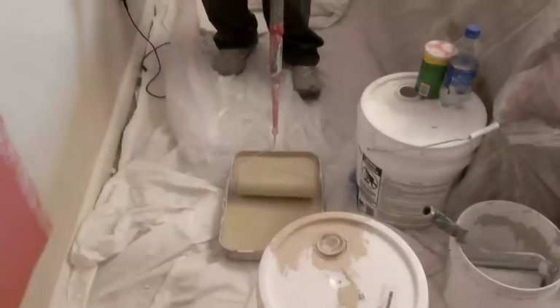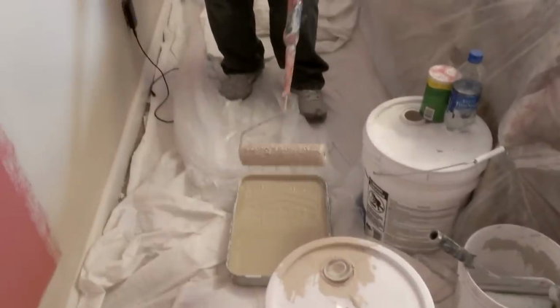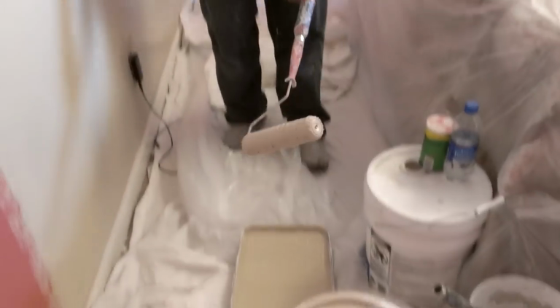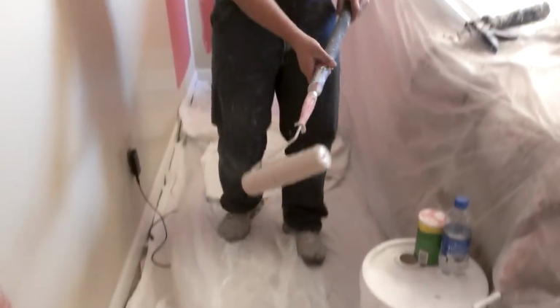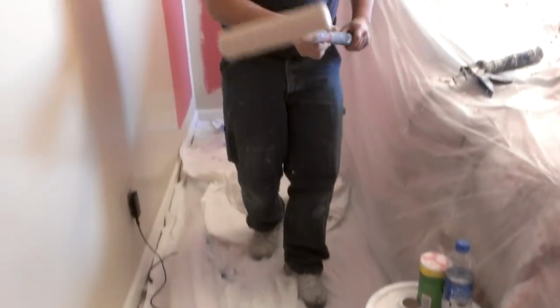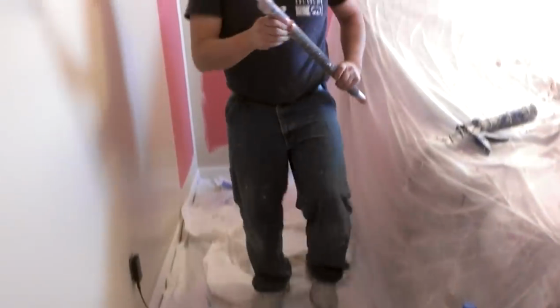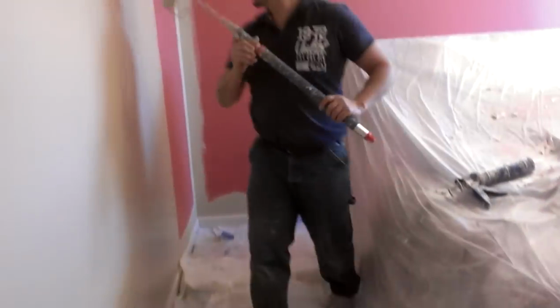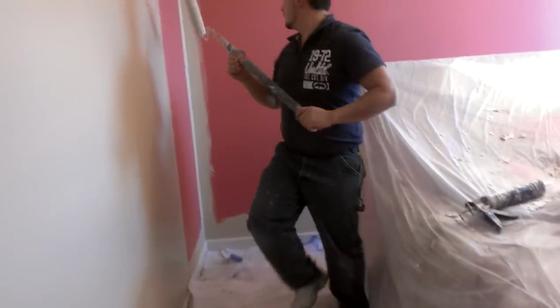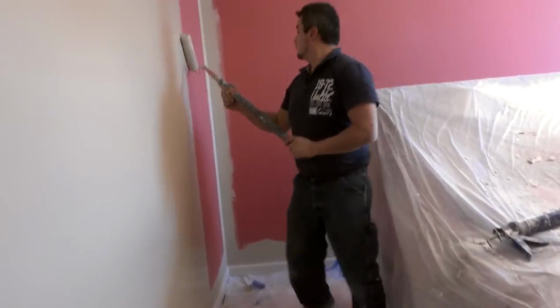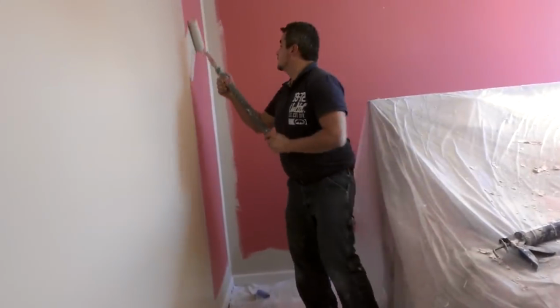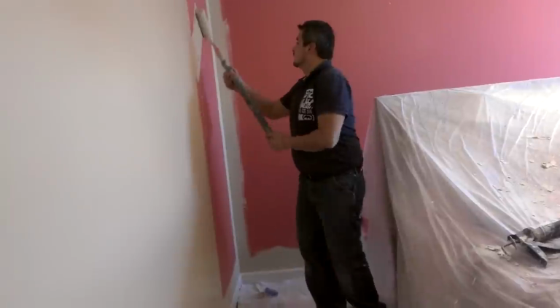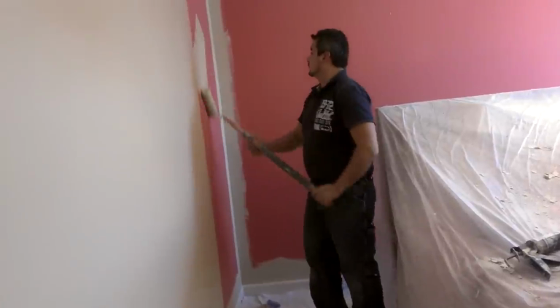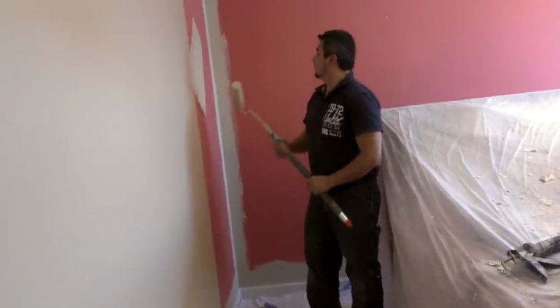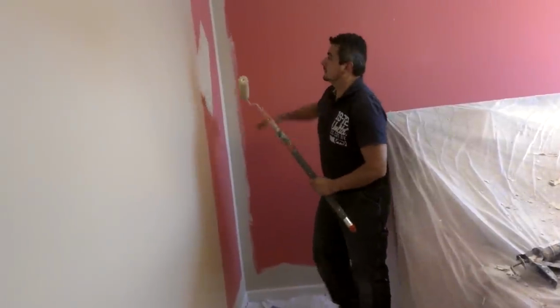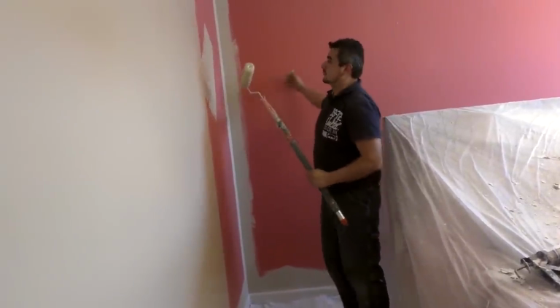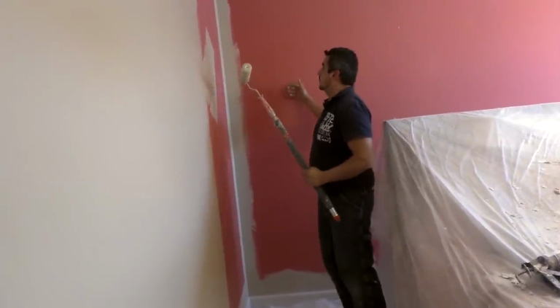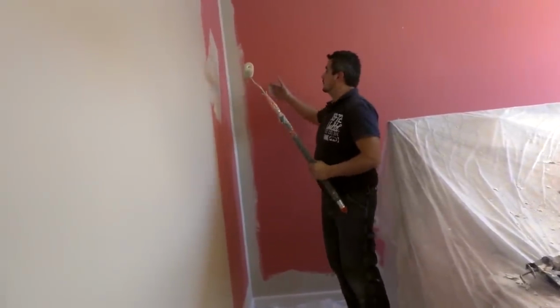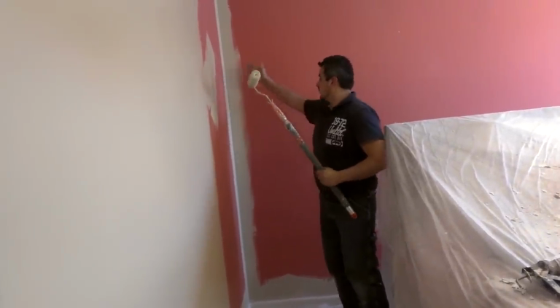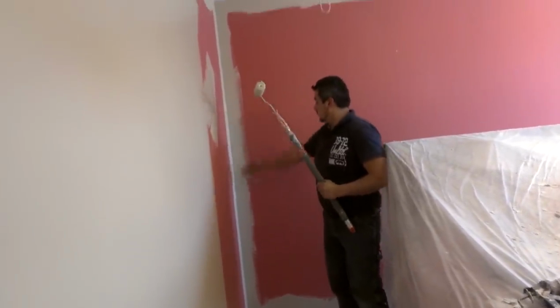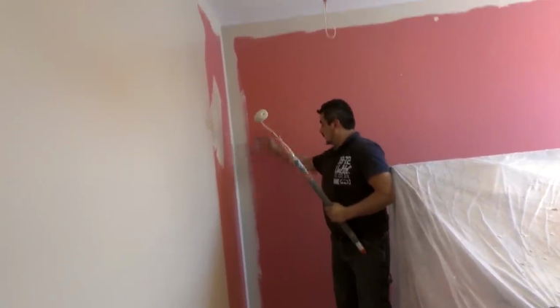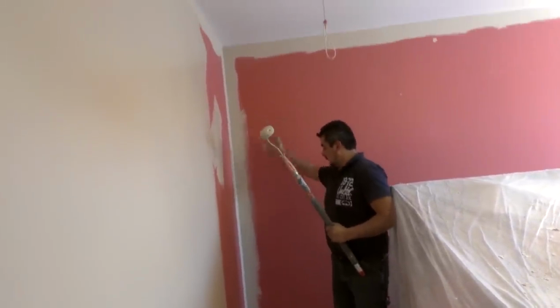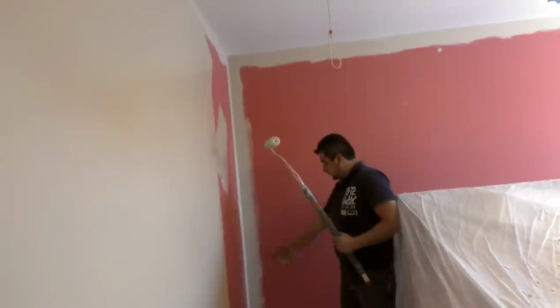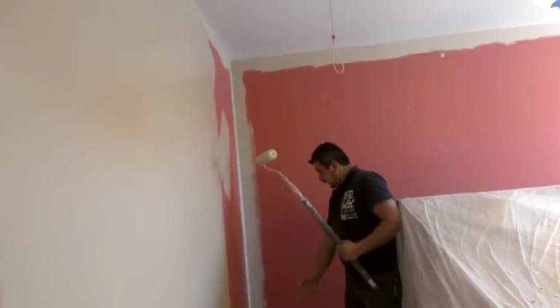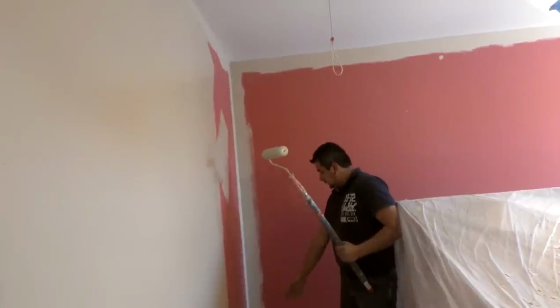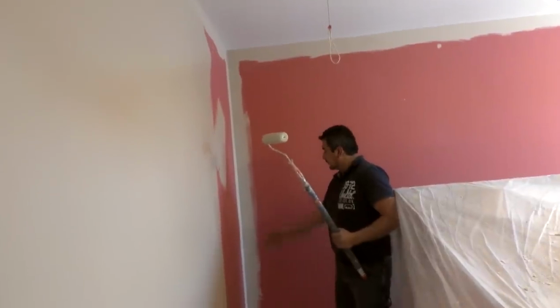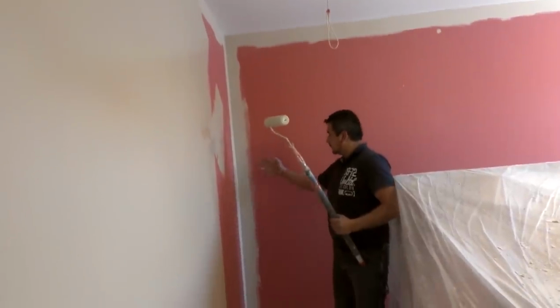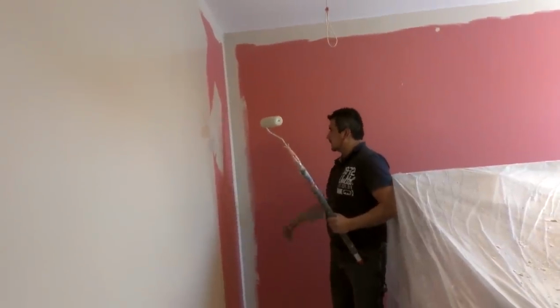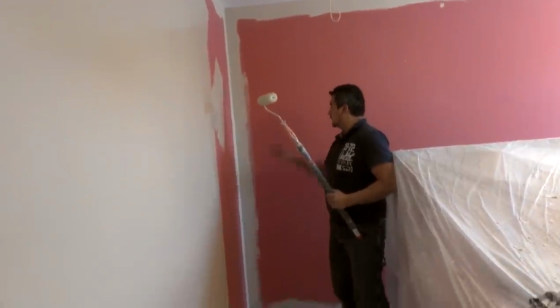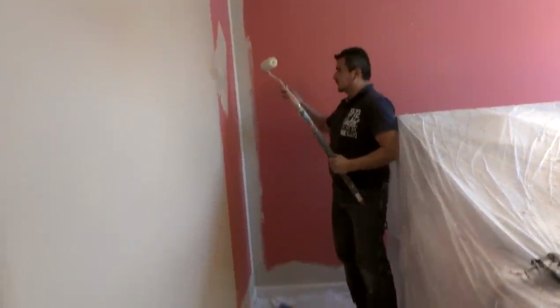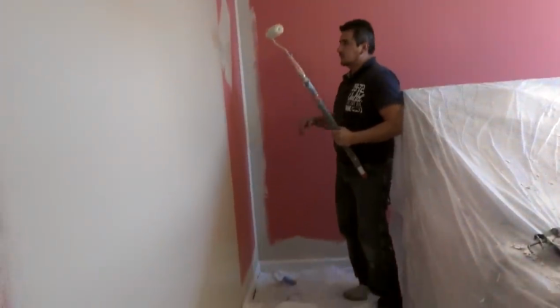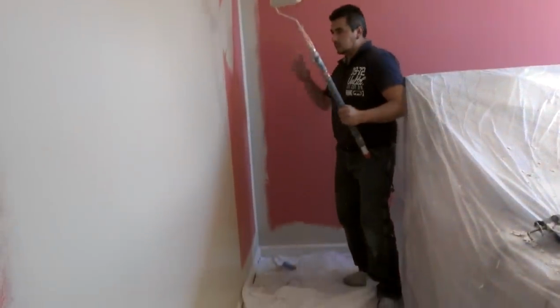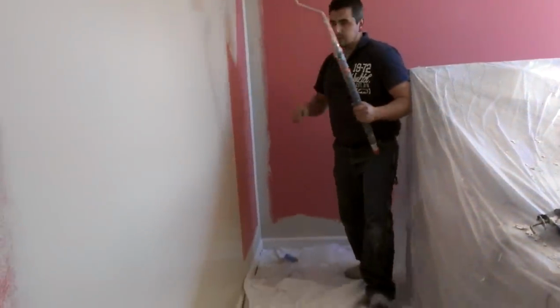A little technique. First, when you are painting these strong colors, cut around the edges, the moldings, and all the stuff. That's the first thing — you always do that.